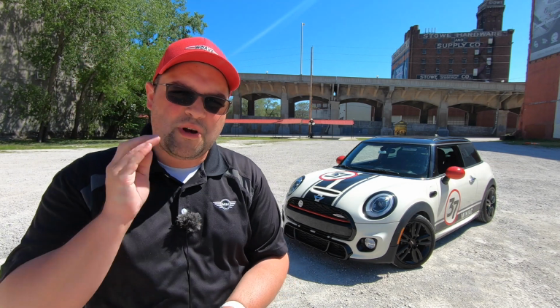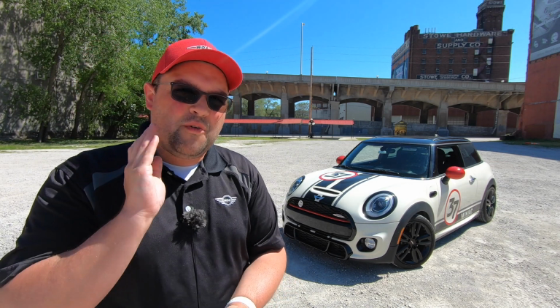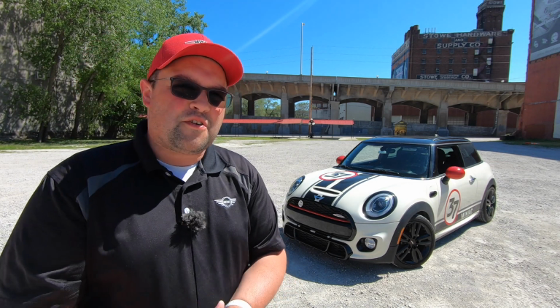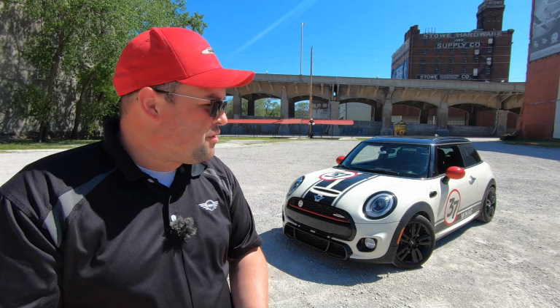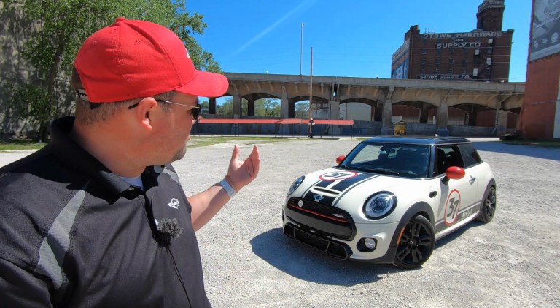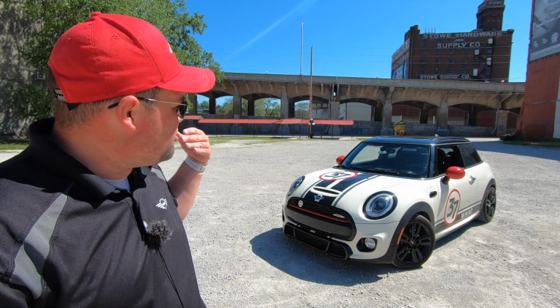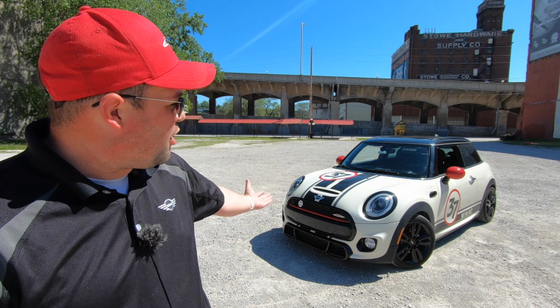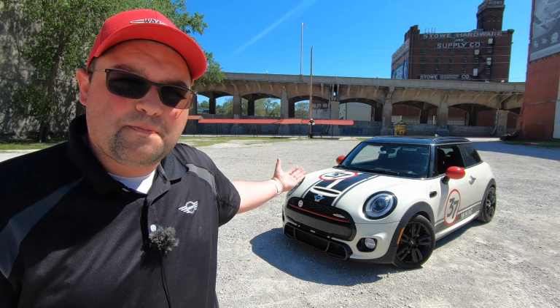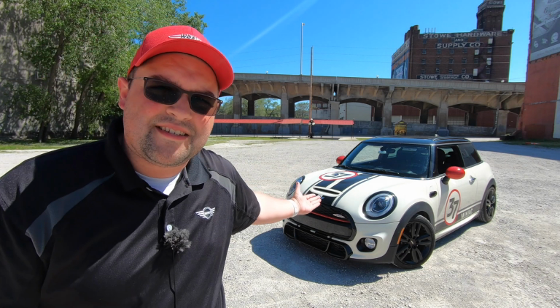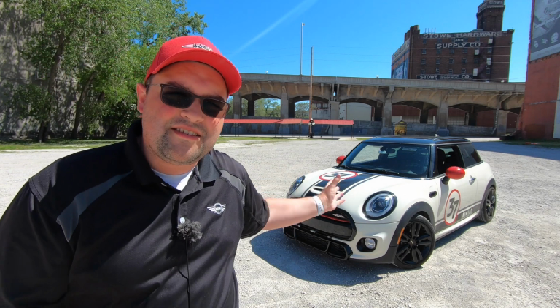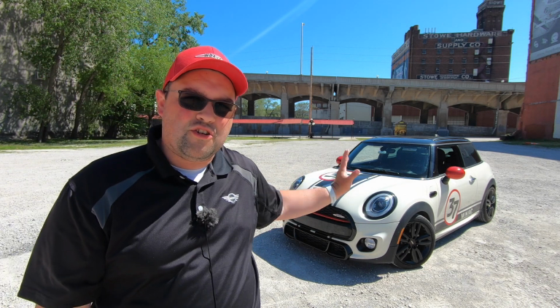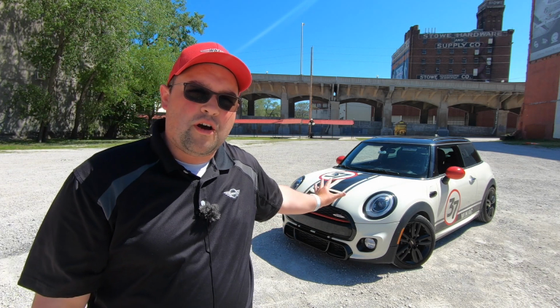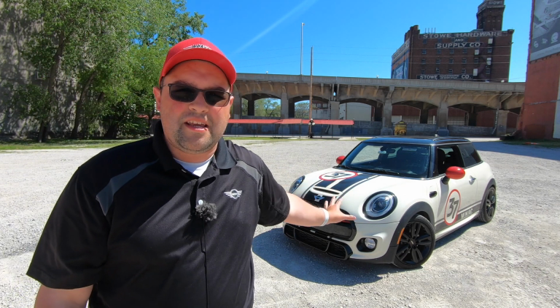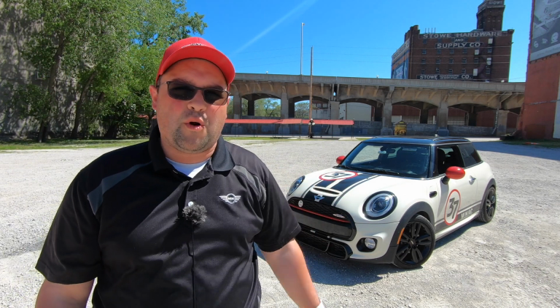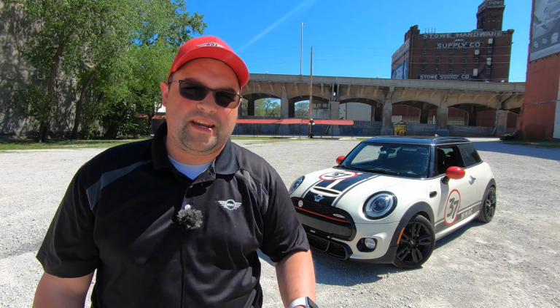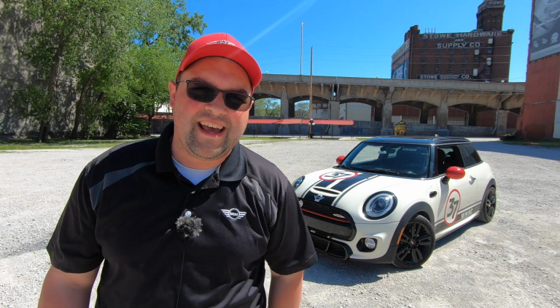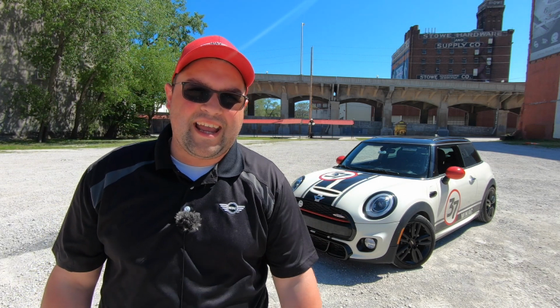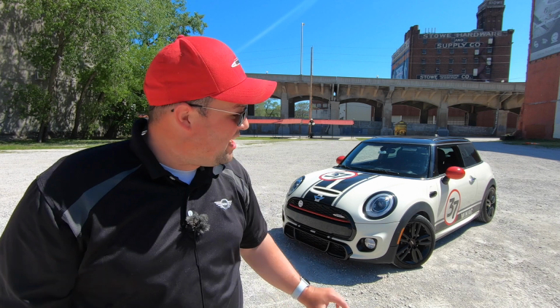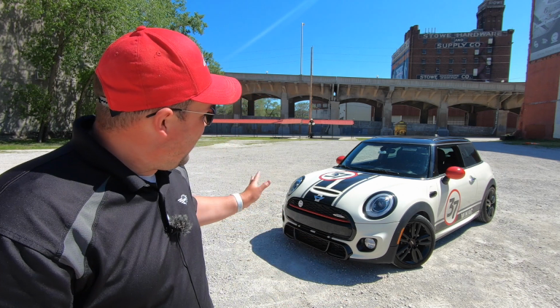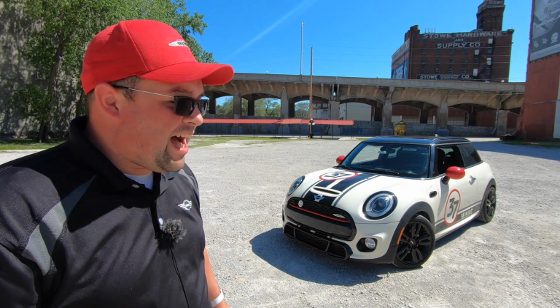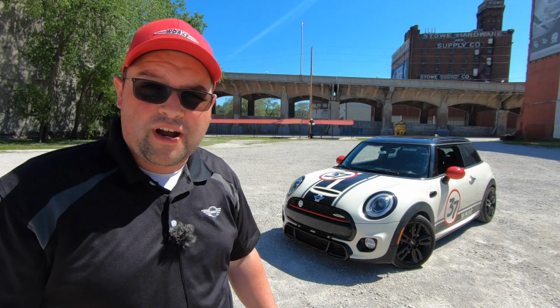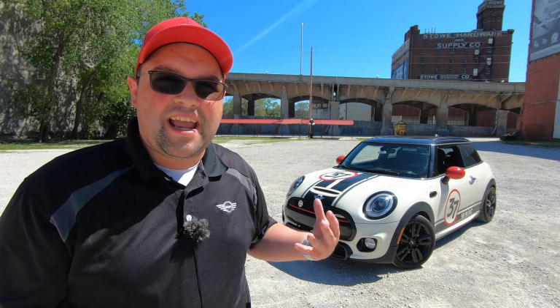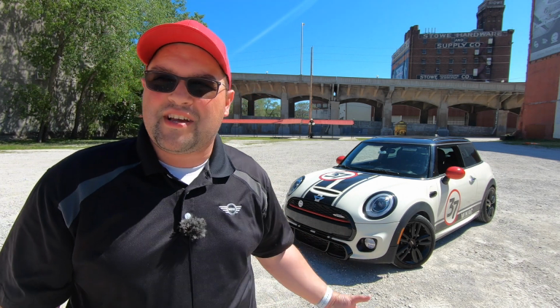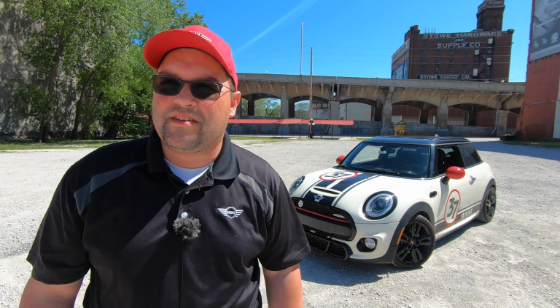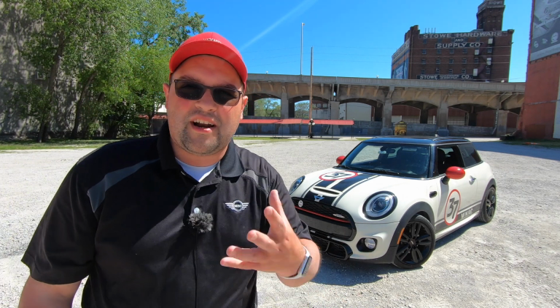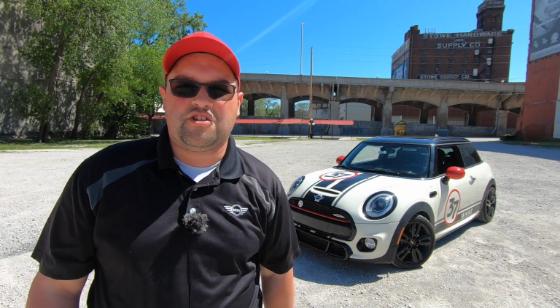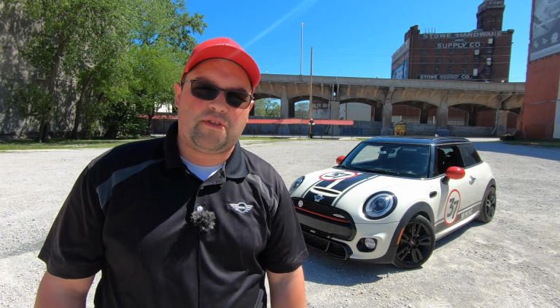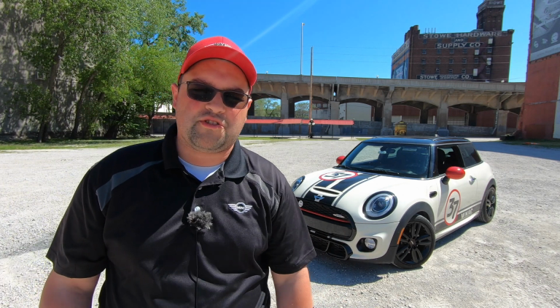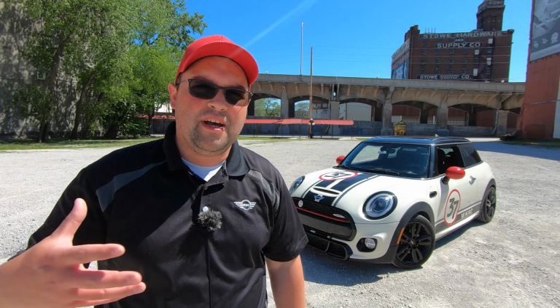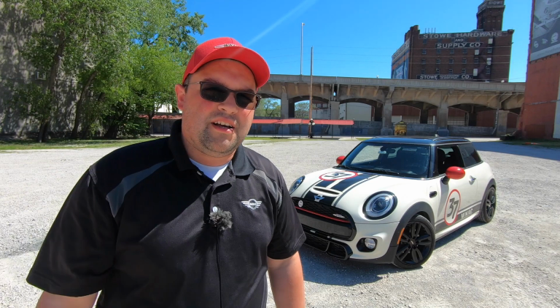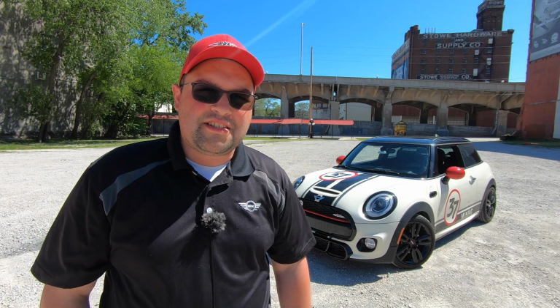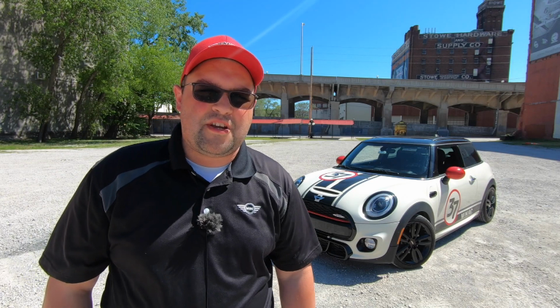So, without further ado, I introduce you to Project Bandit. This is the new Mini for the Miniac, and I'm impressed and excited about this car. I can't wait to share it with you all. So, let's get to the features.